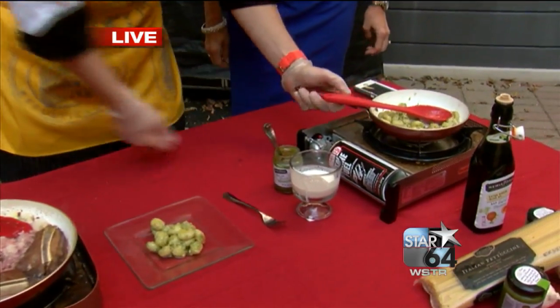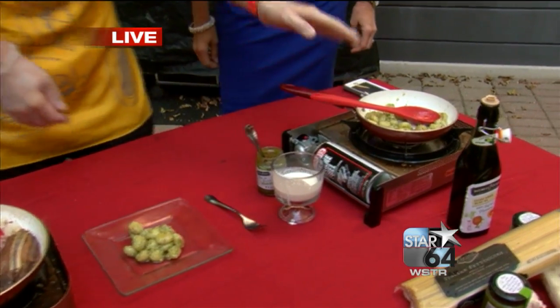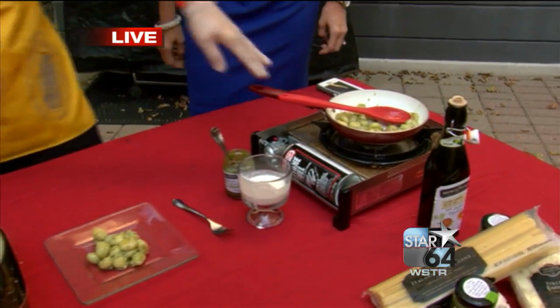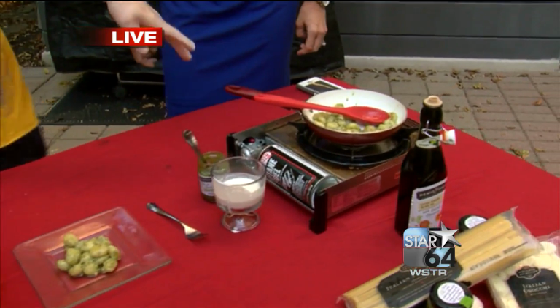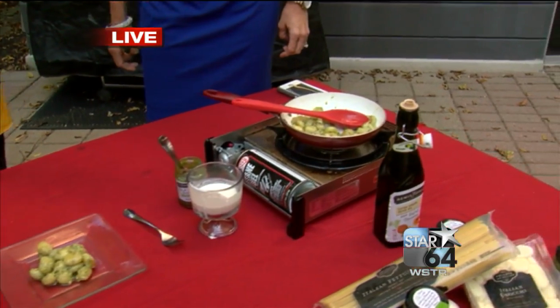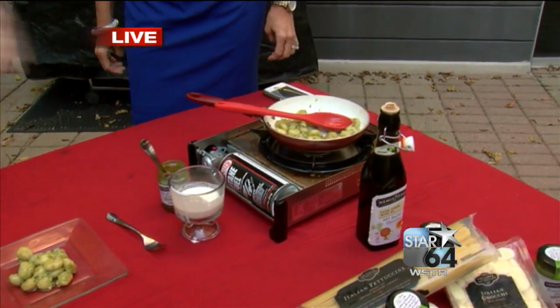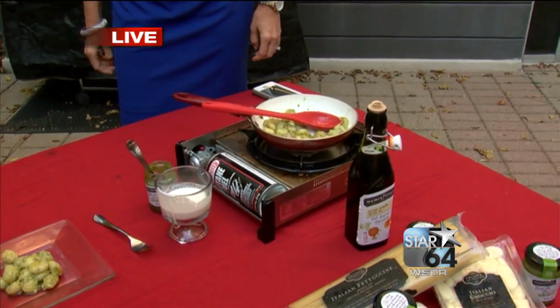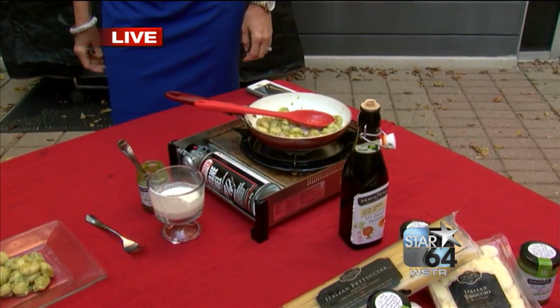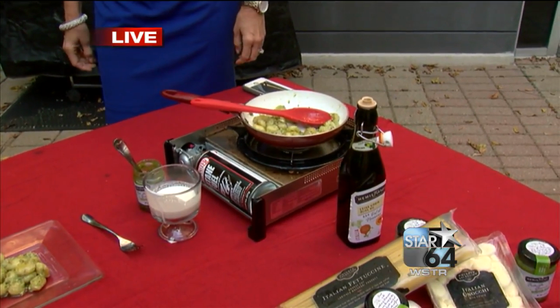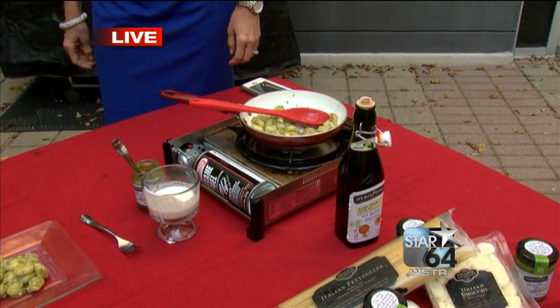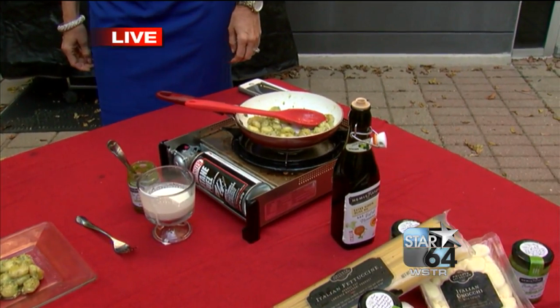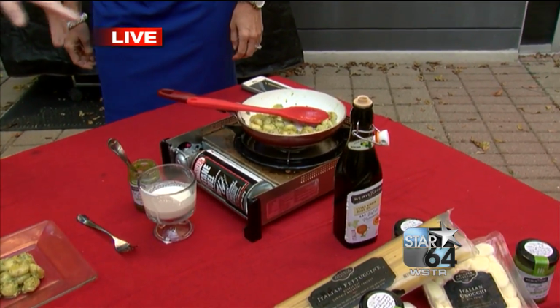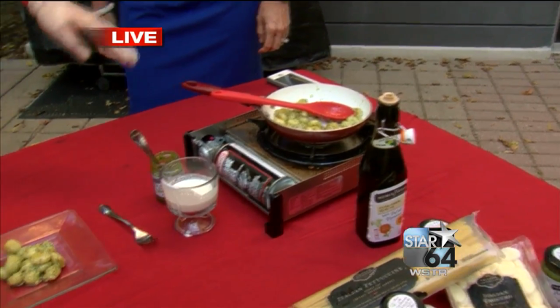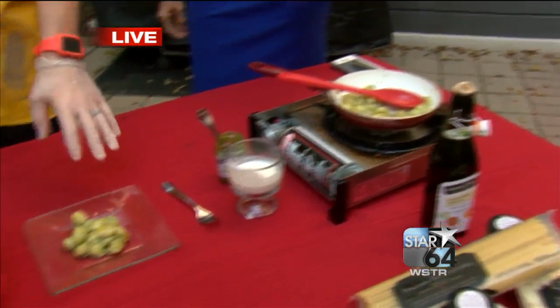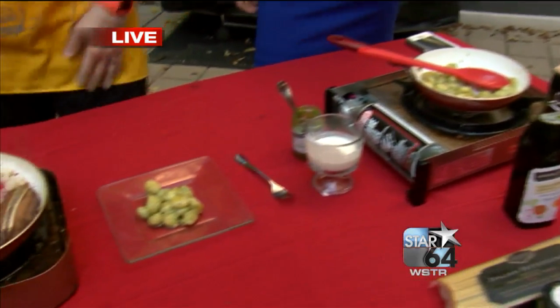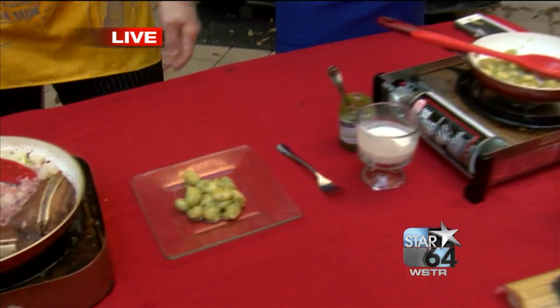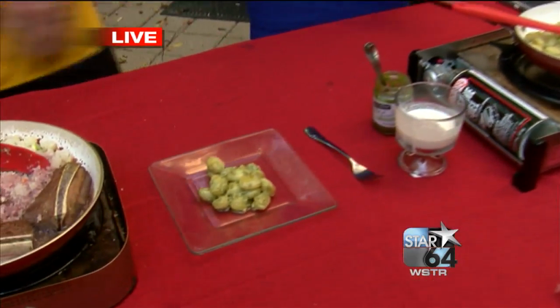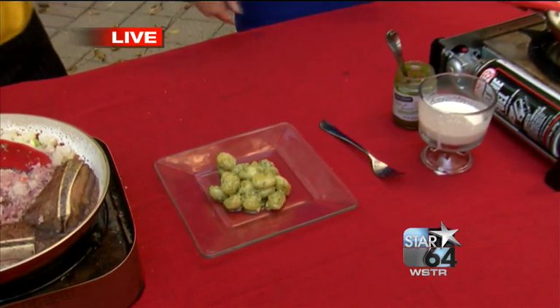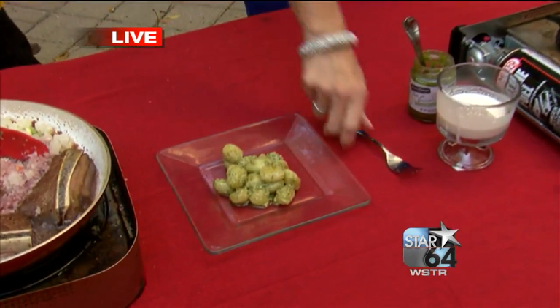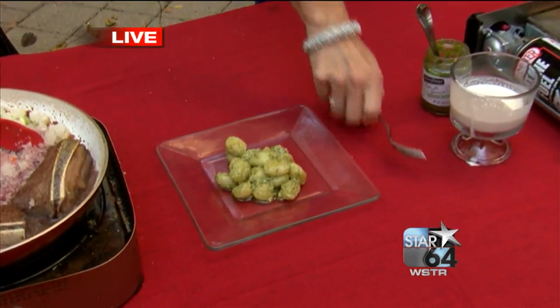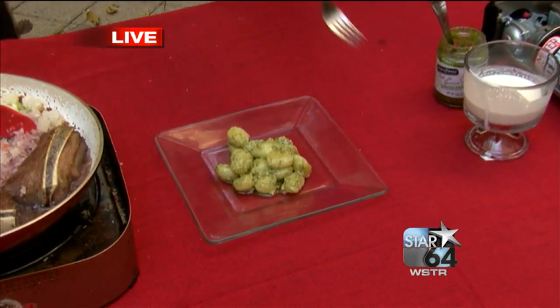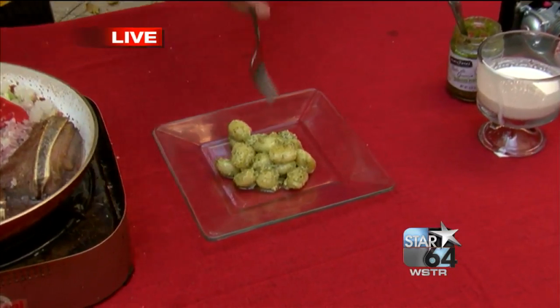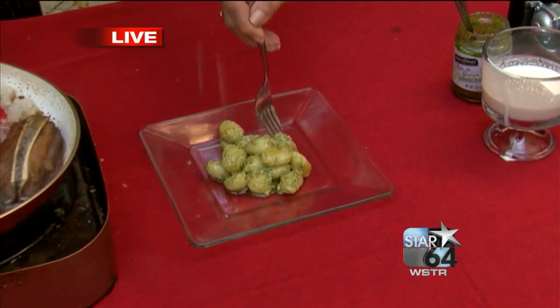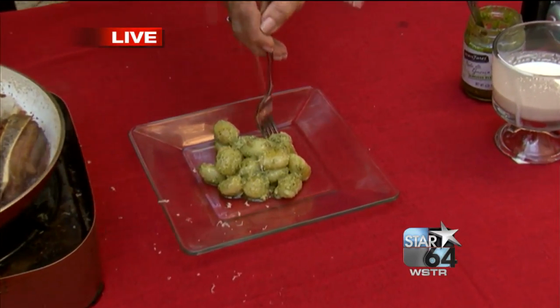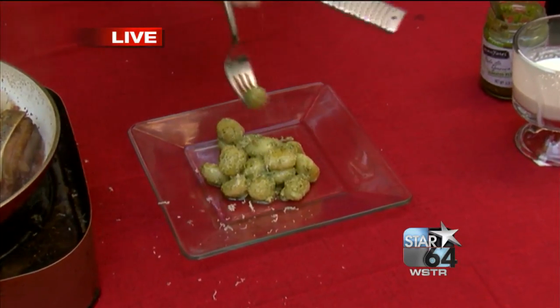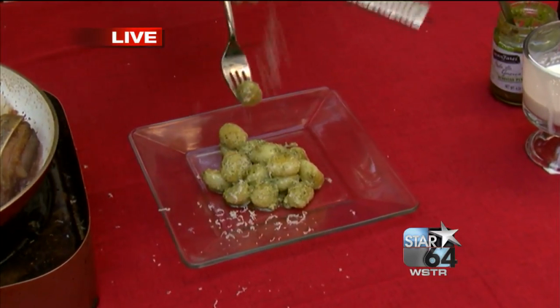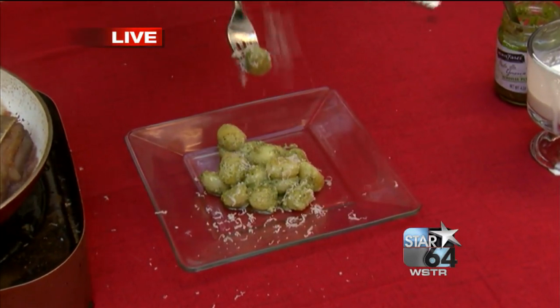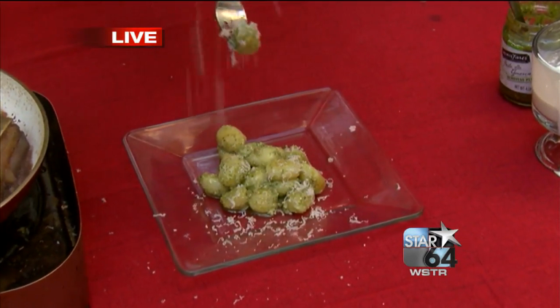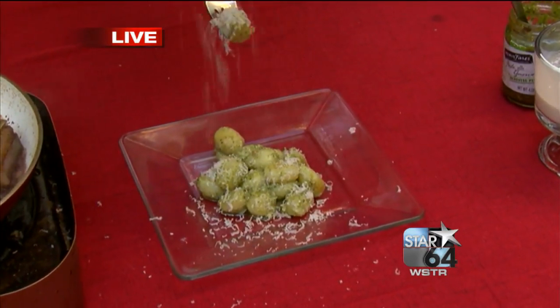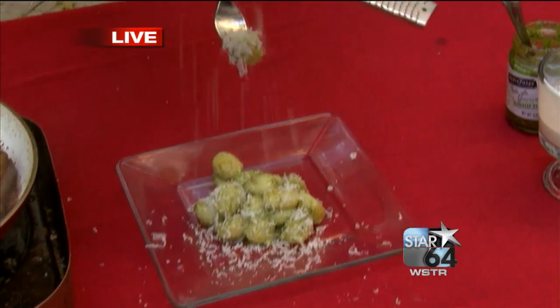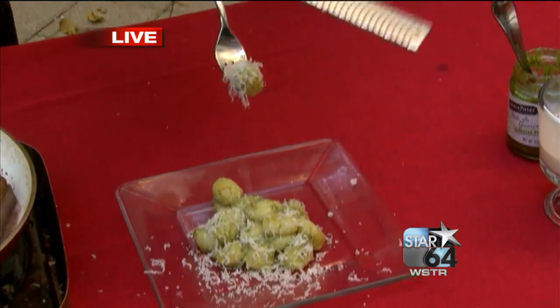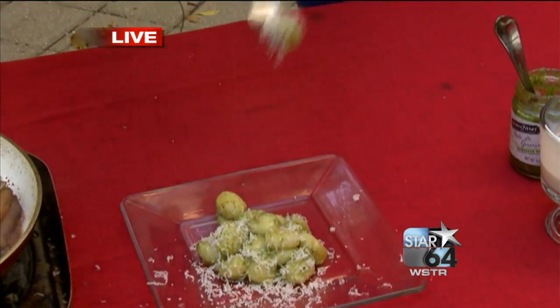So those were already blanched. I let them cook in the oil a little bit — you can see the browning on there. Oh my gosh, that looks so good. The best part: some Parmigiano-Reggiano.